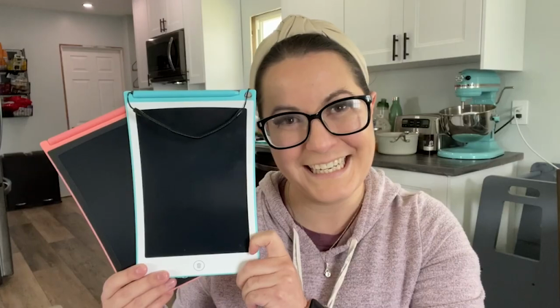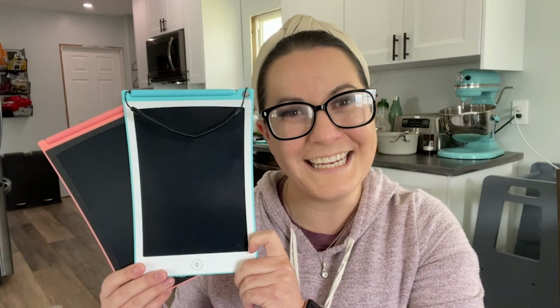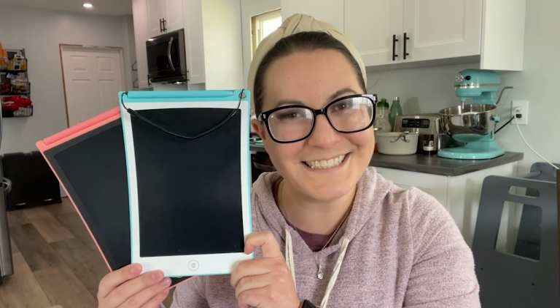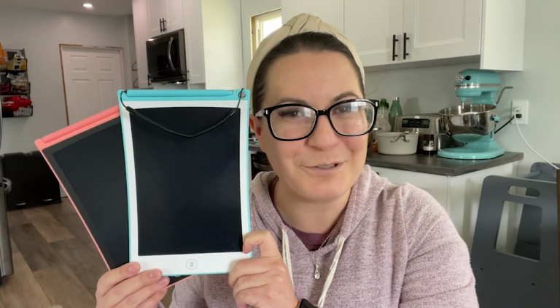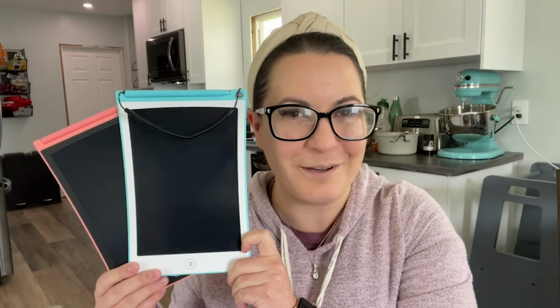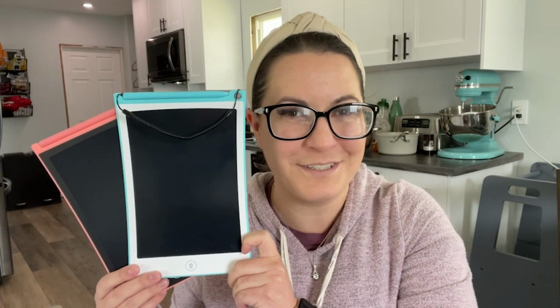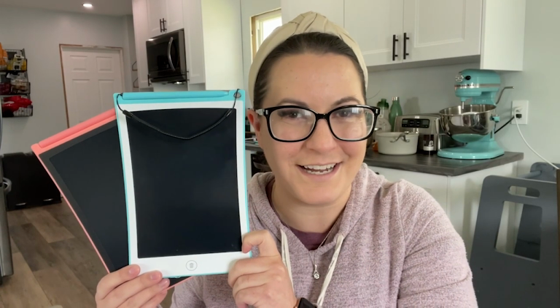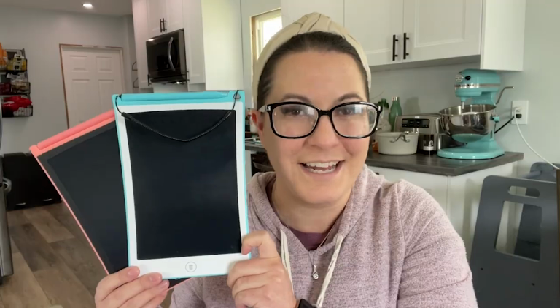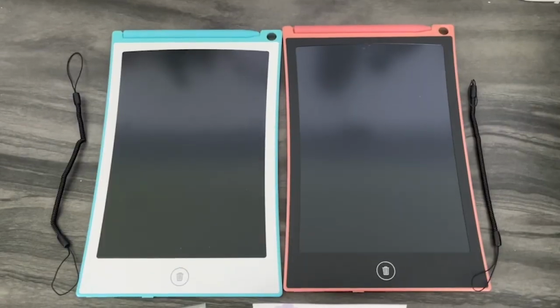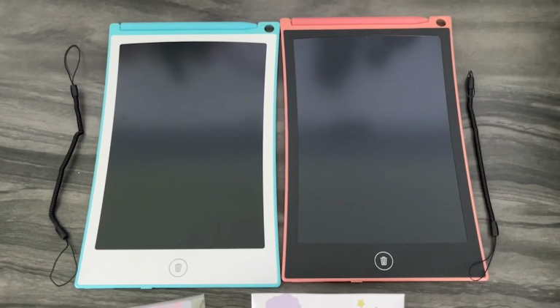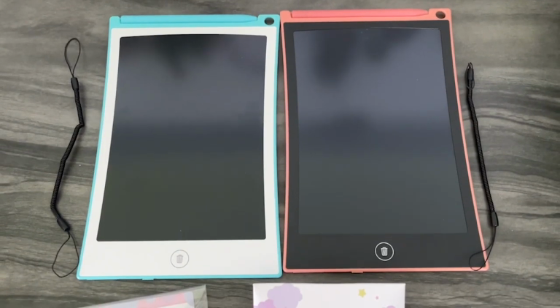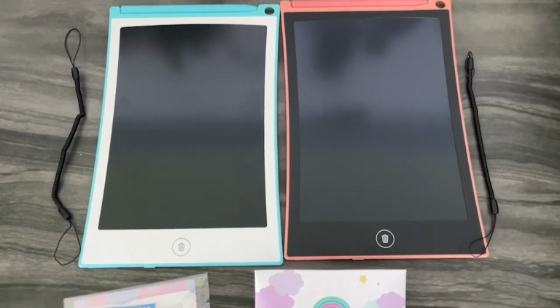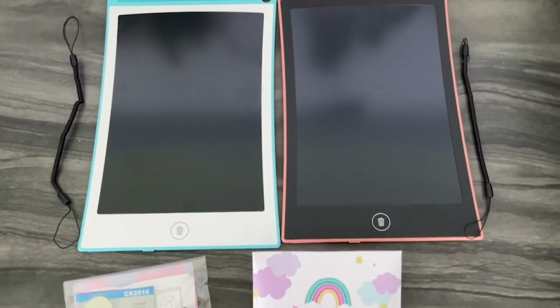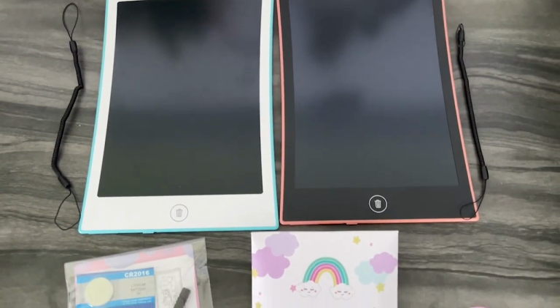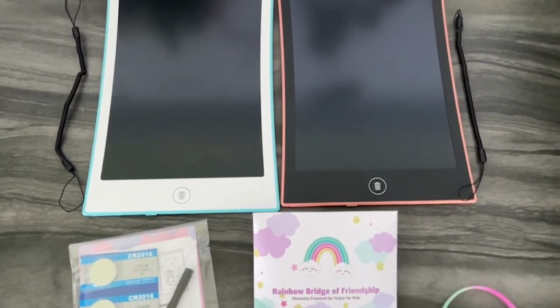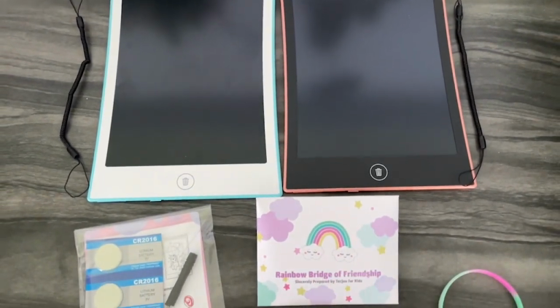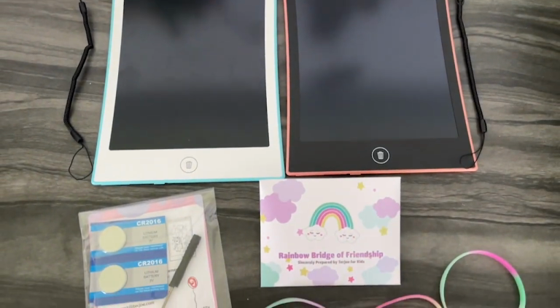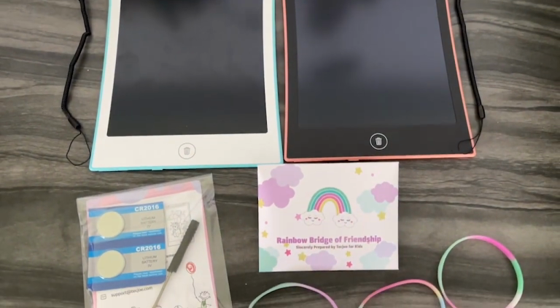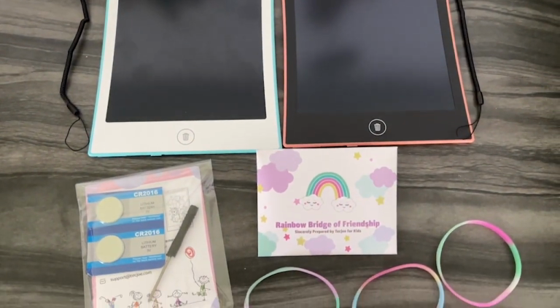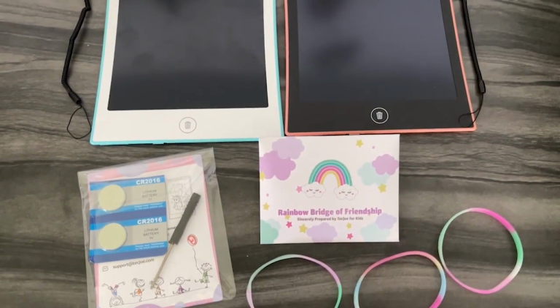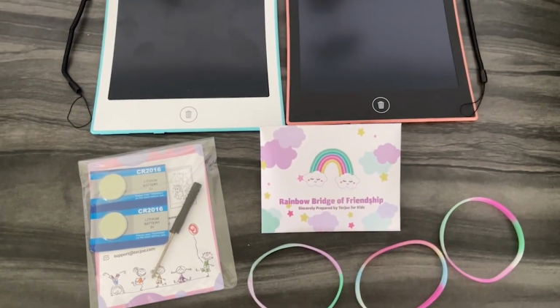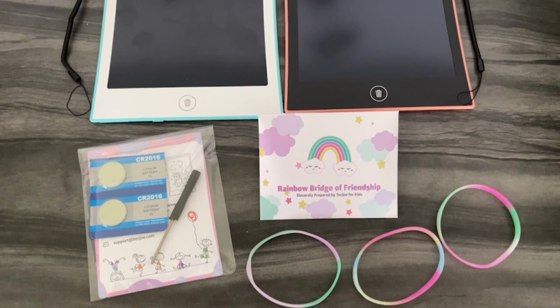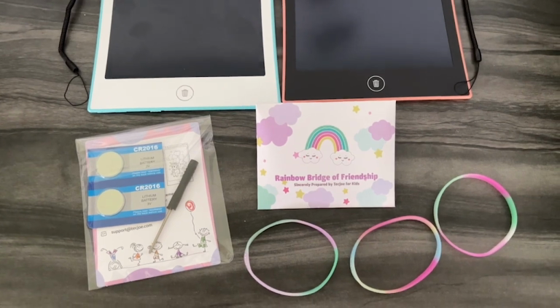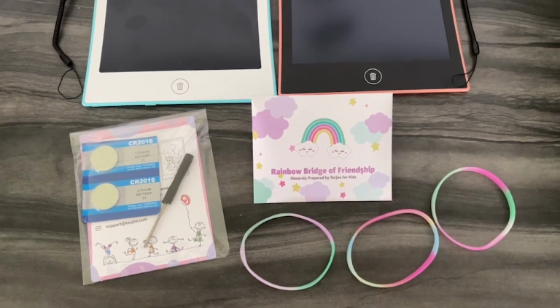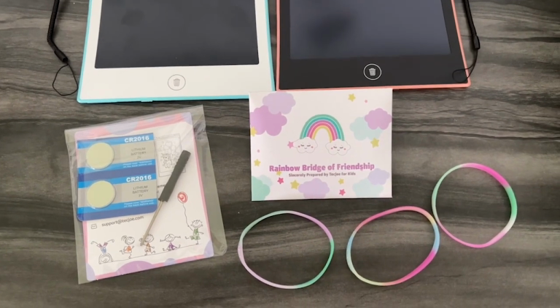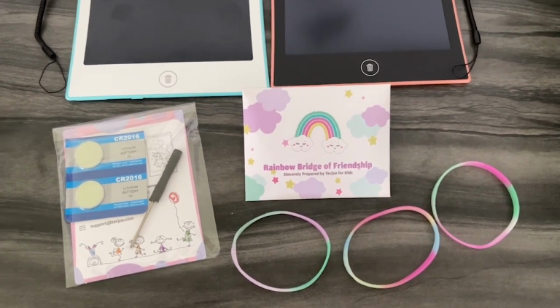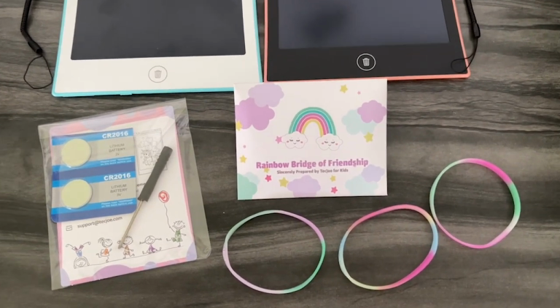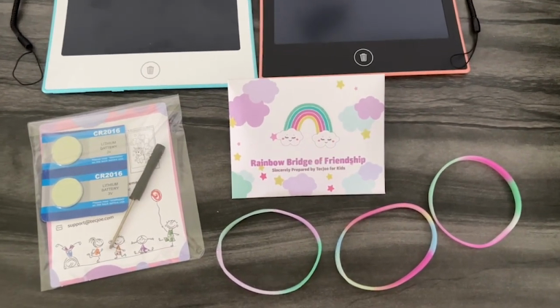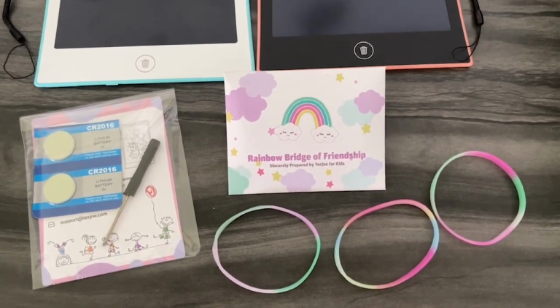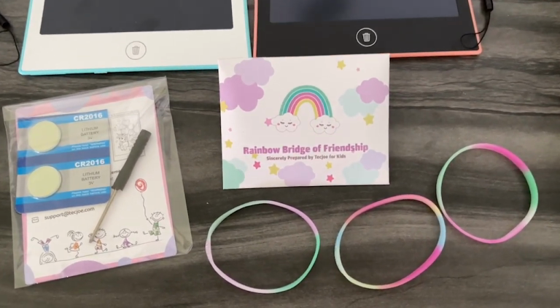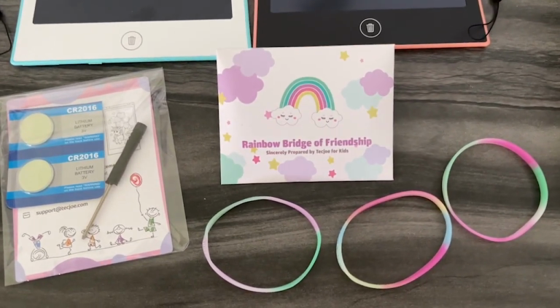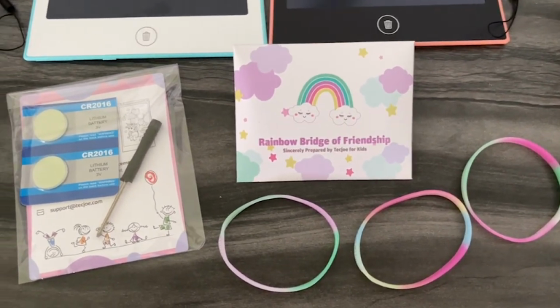Hey guys, it's Brooke with WTI. I am constantly looking for things to occupy my son while we are out and about in the car, or if we're sitting somewhere where he has to be quiet for a period of time.